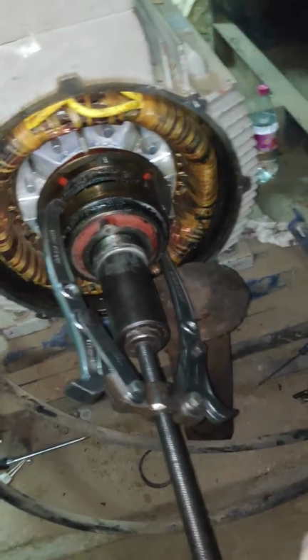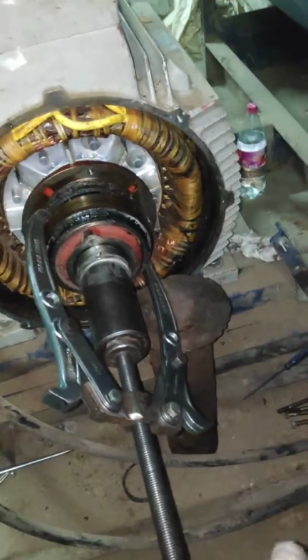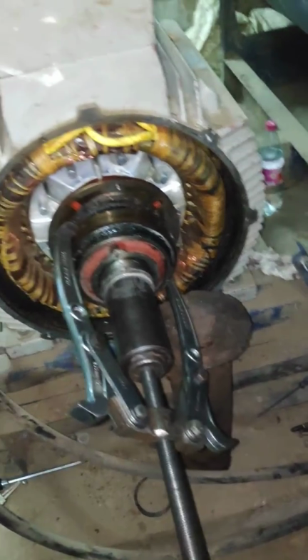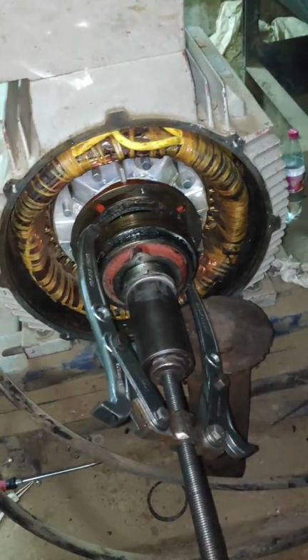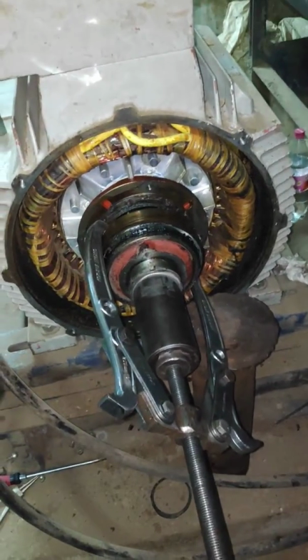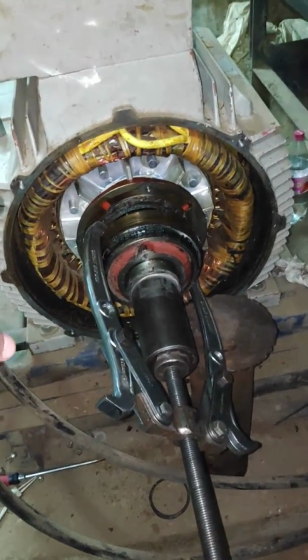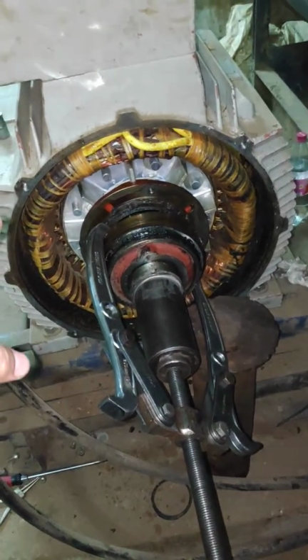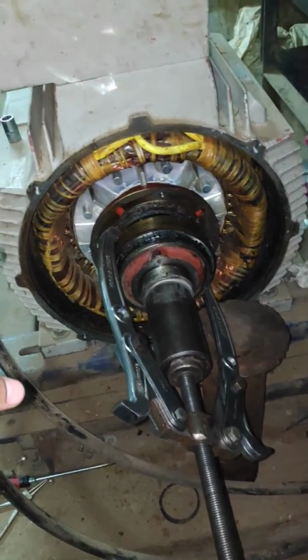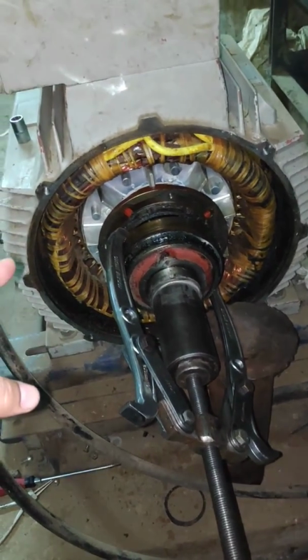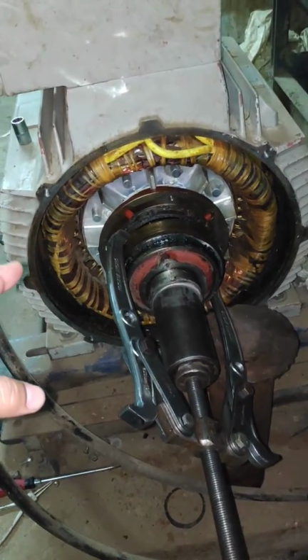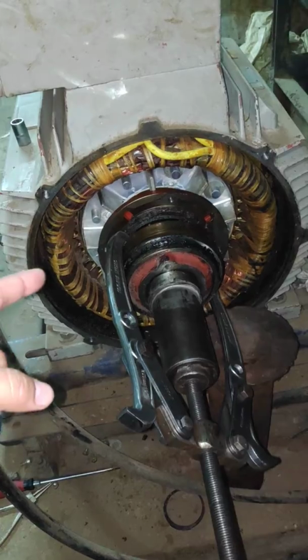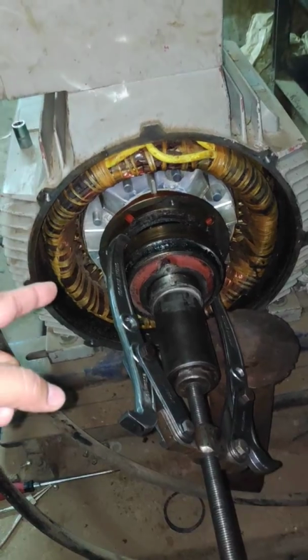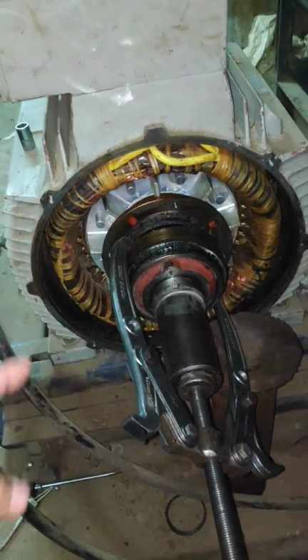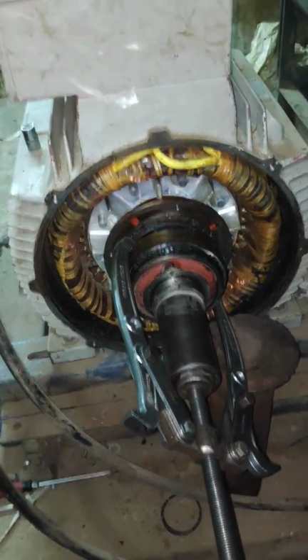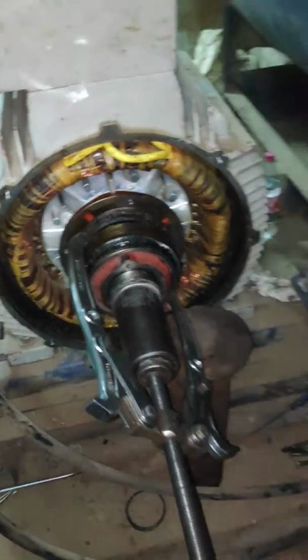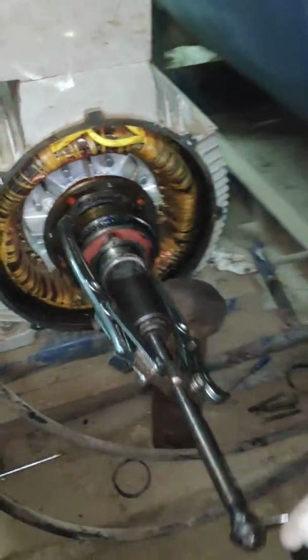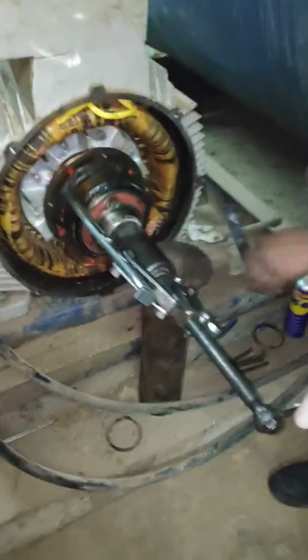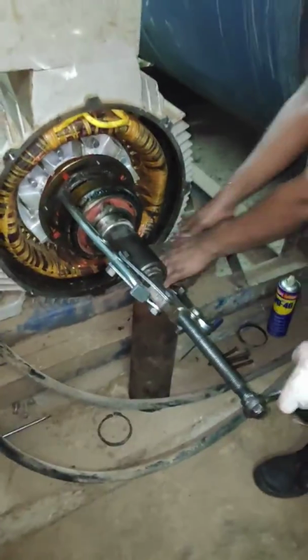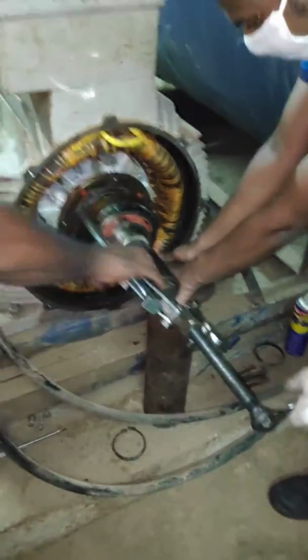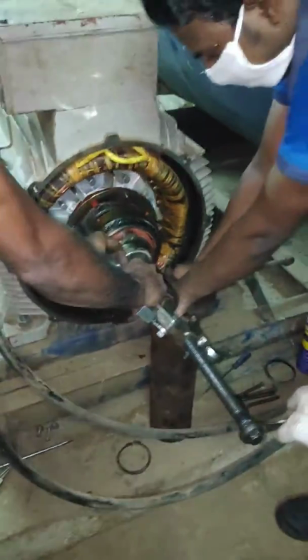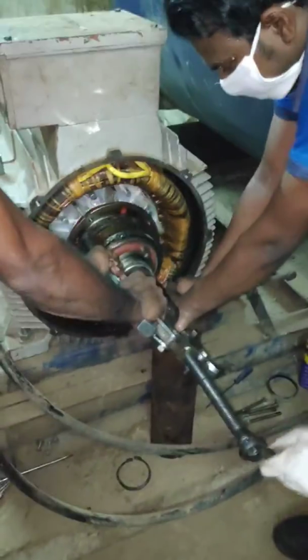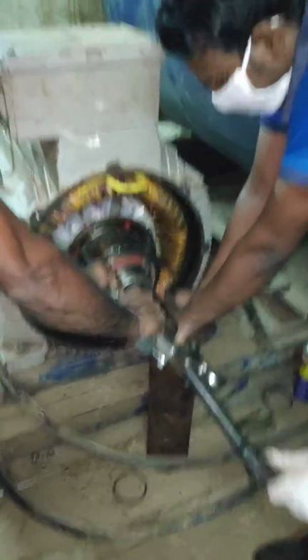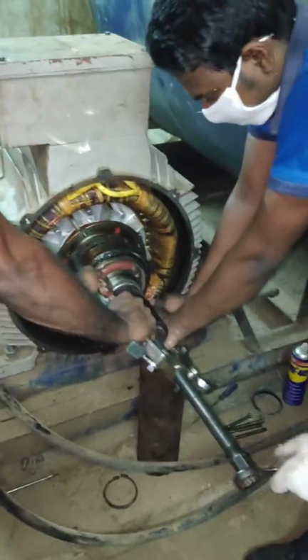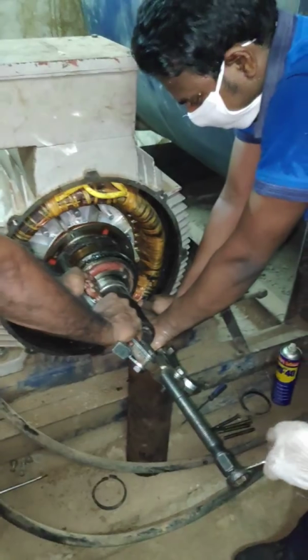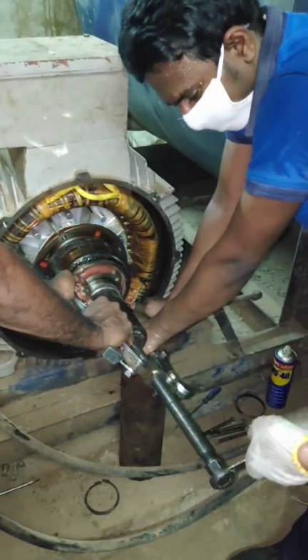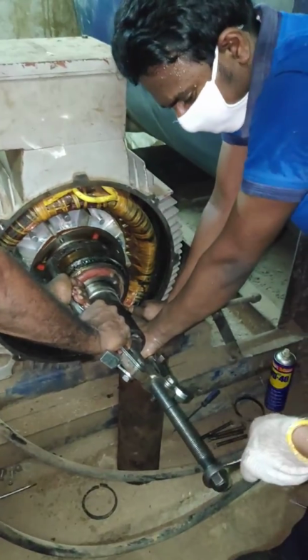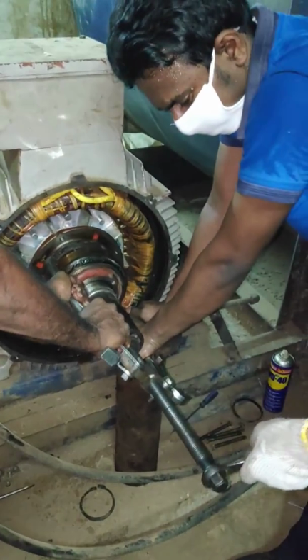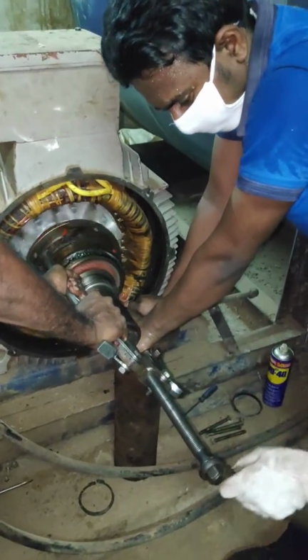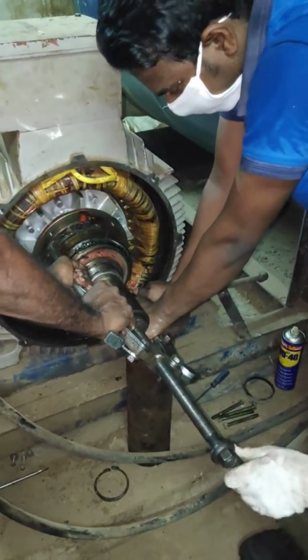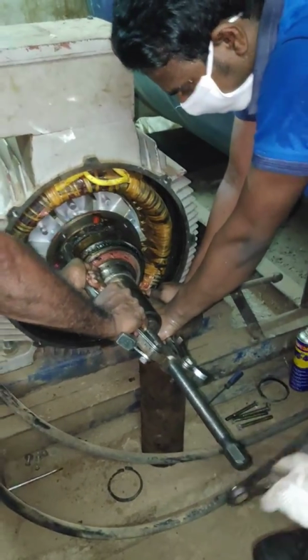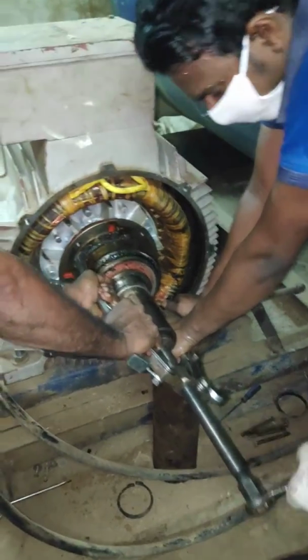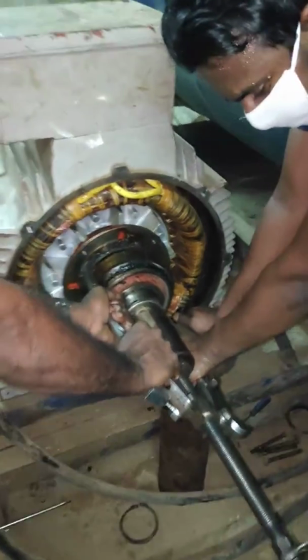Now we are removing the bearing with bush. Try. Good, it is coming out.